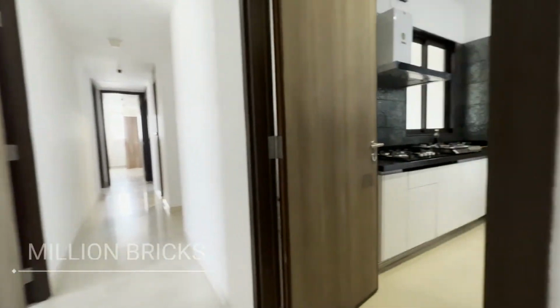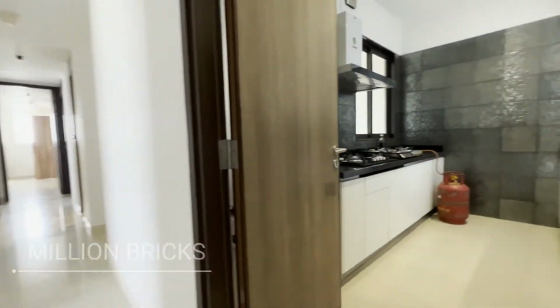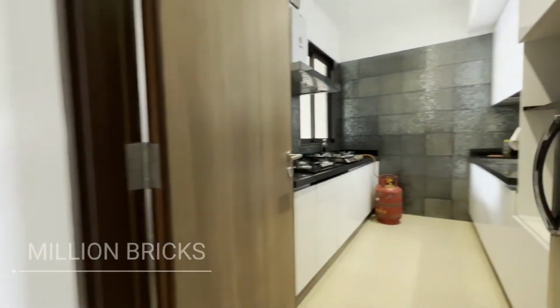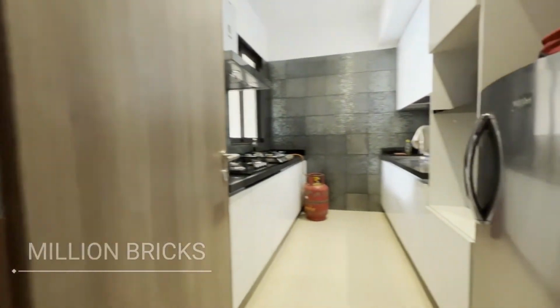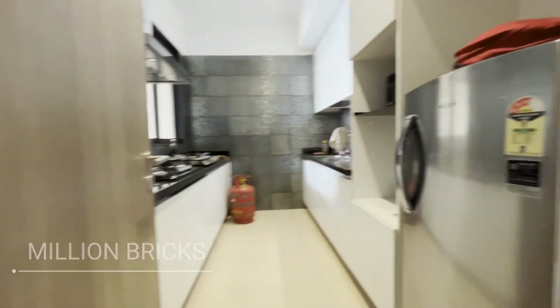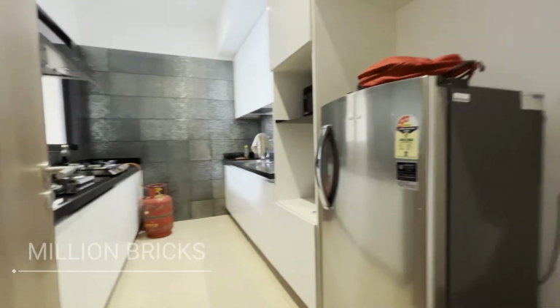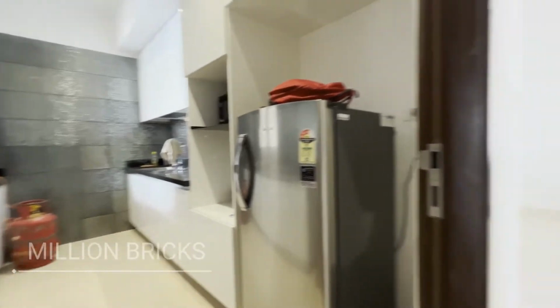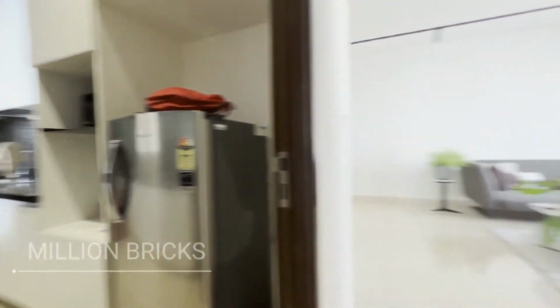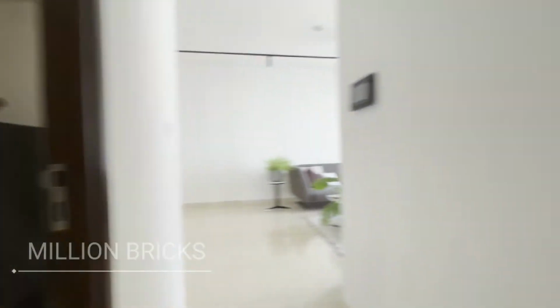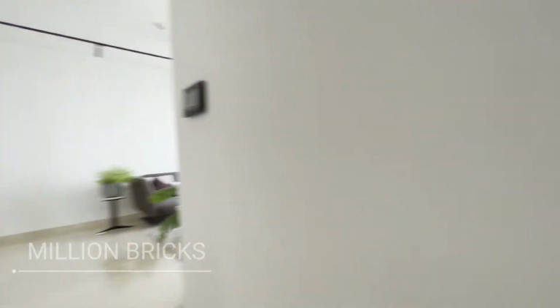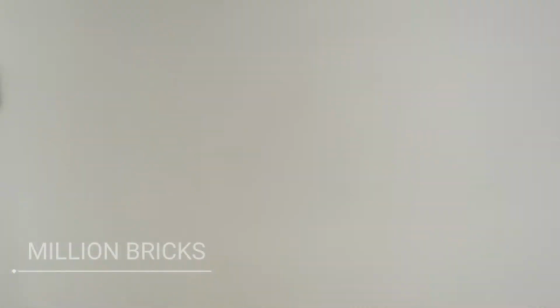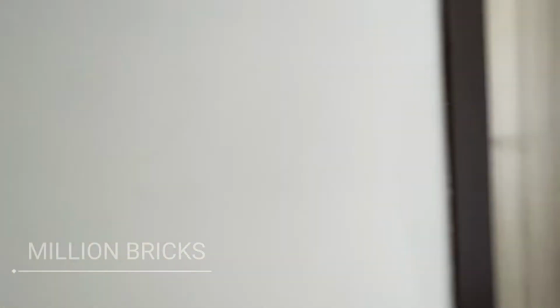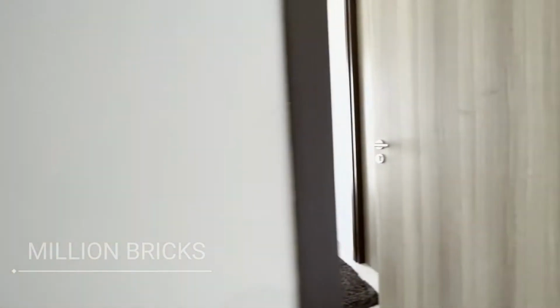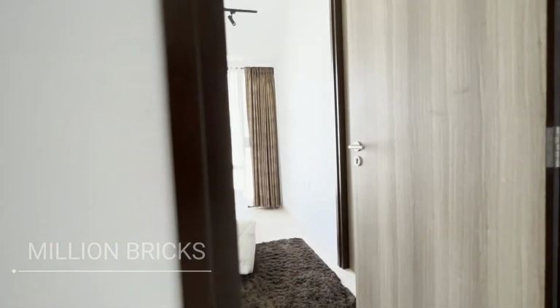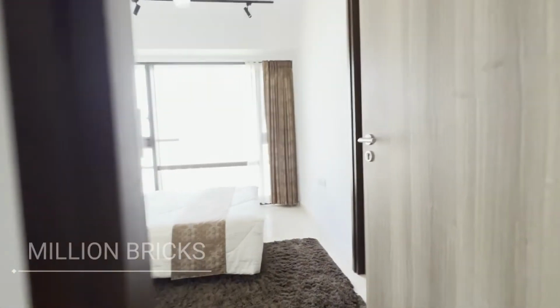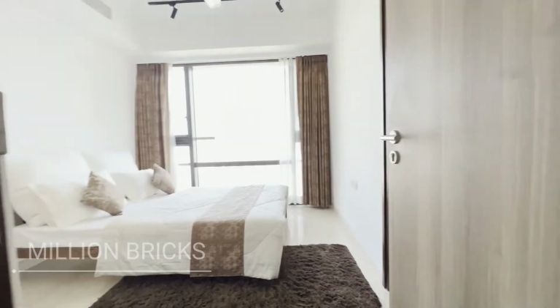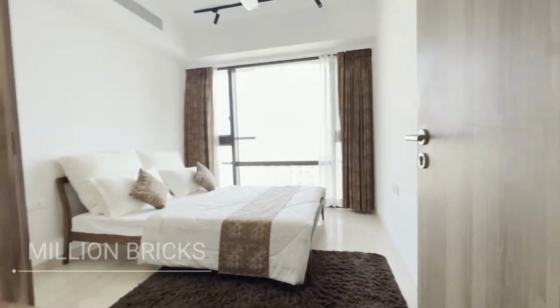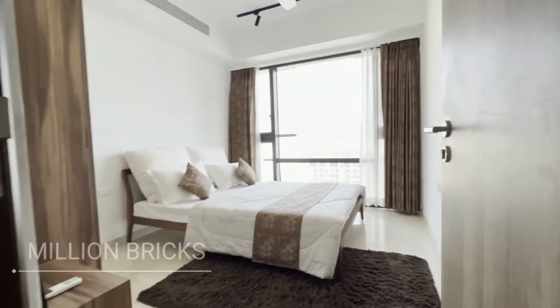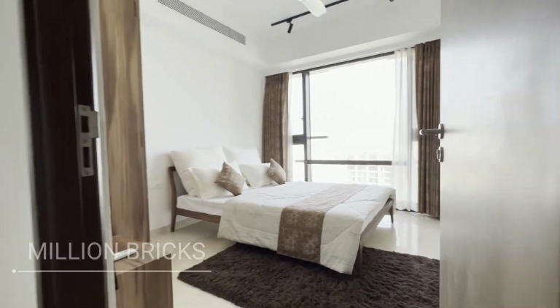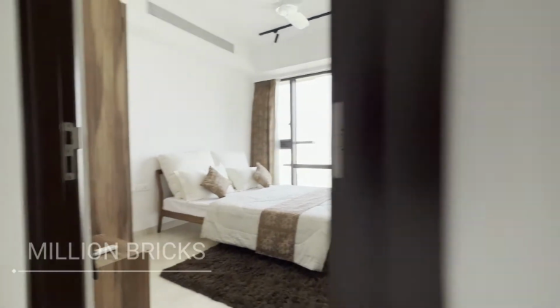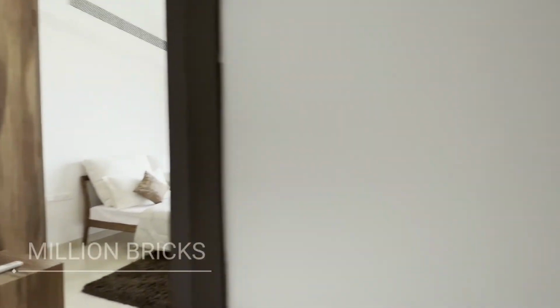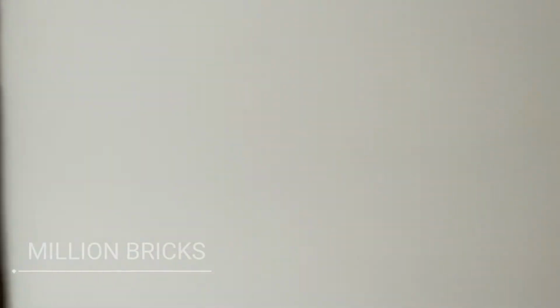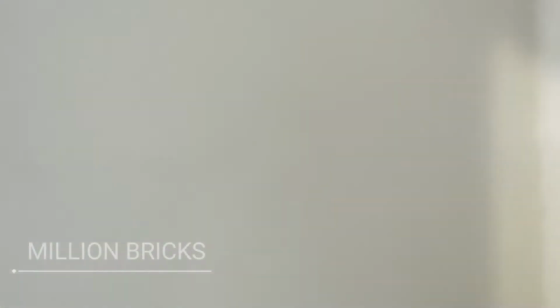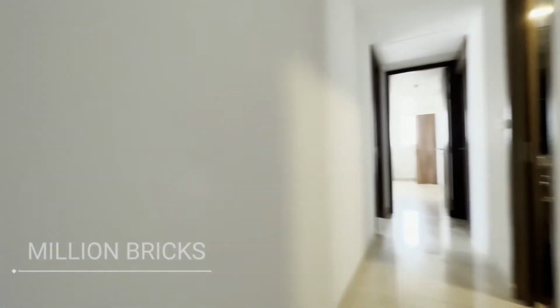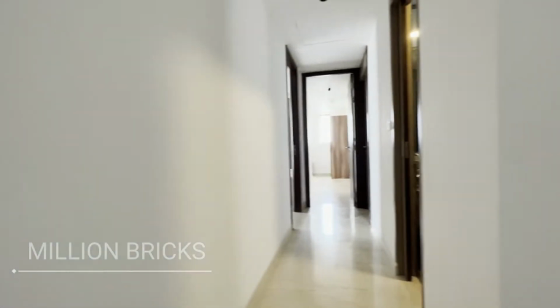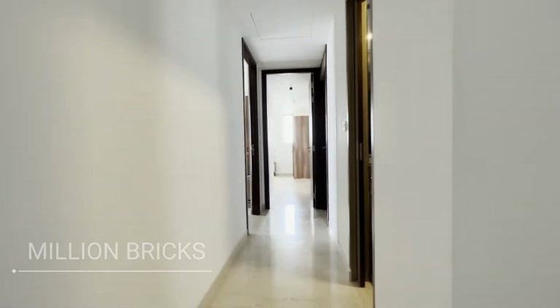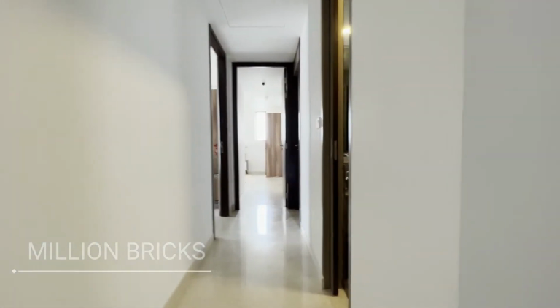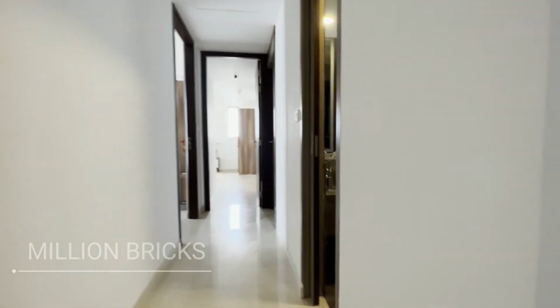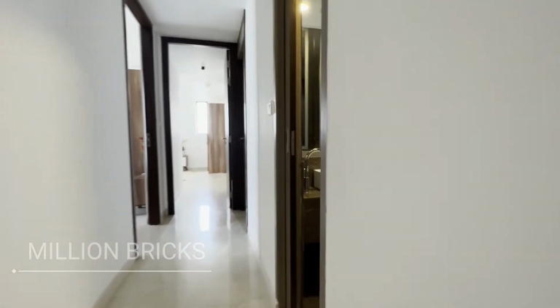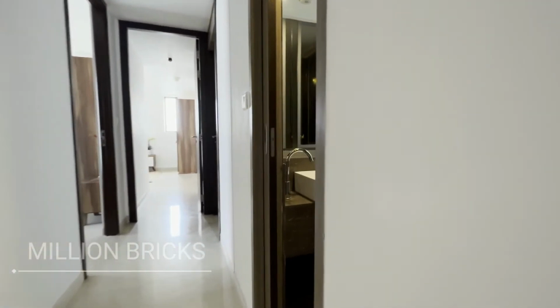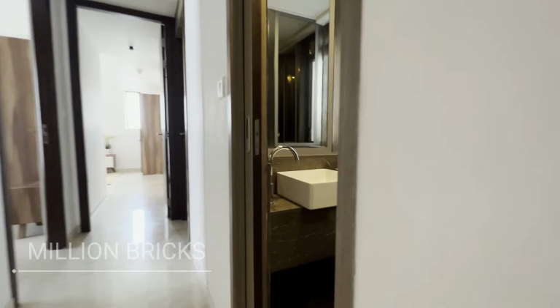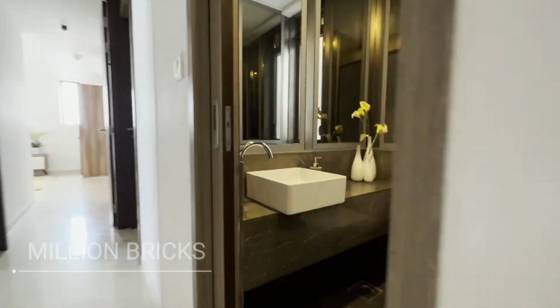You can see a modular kitchen with a refrigerator and chimney. Now we are moving towards bedroom number one, having a bed with mattresses.